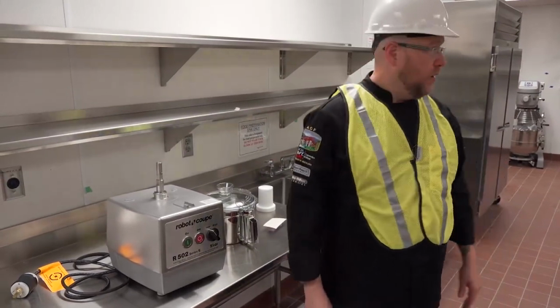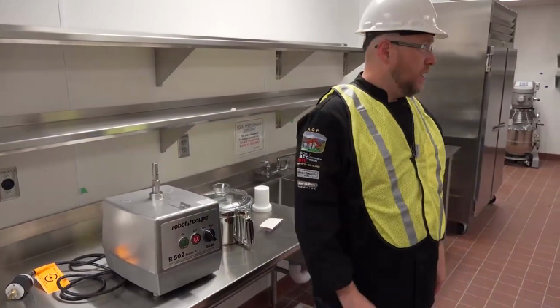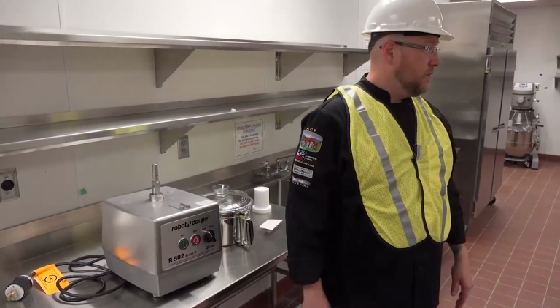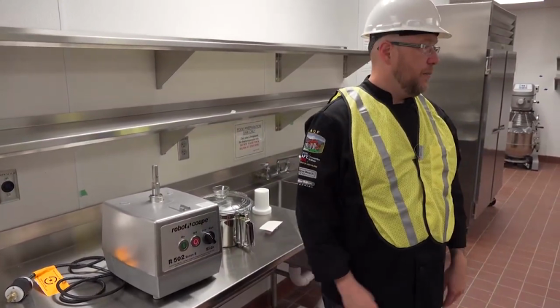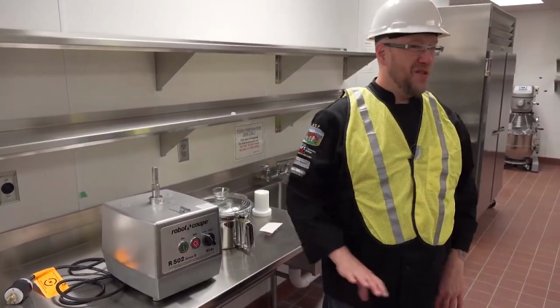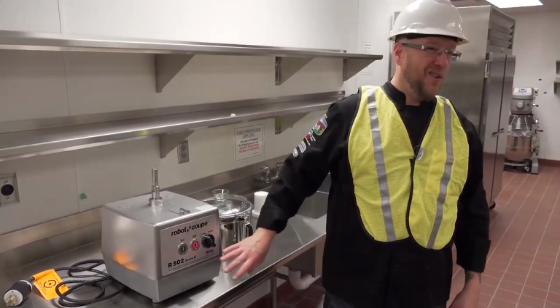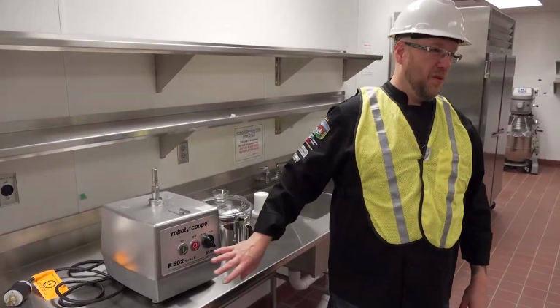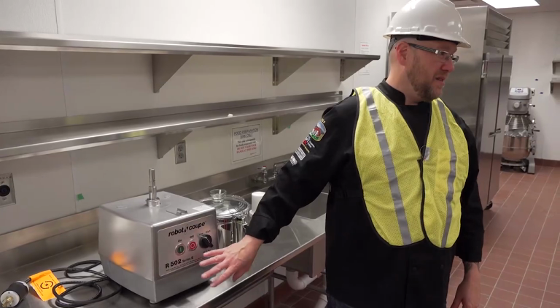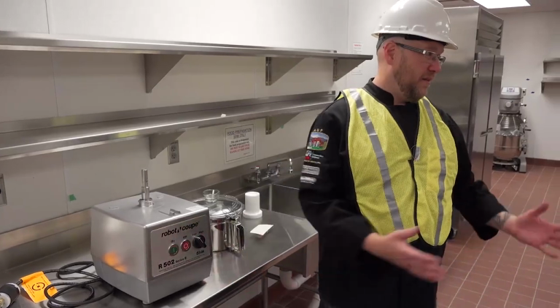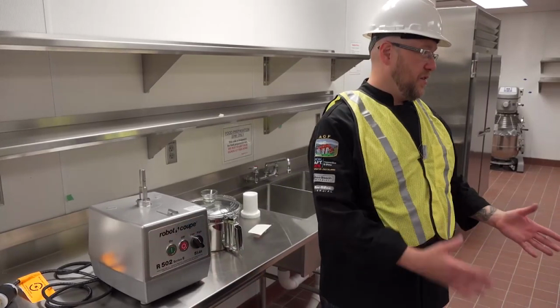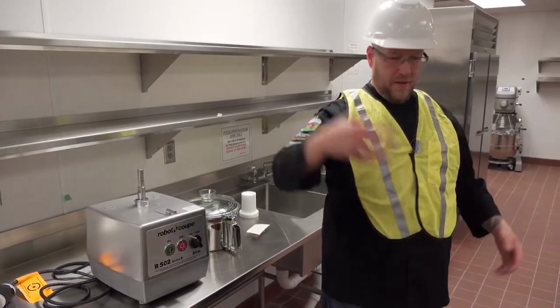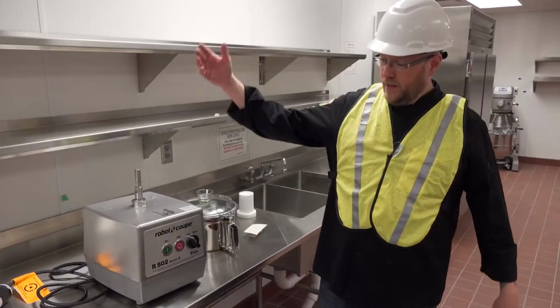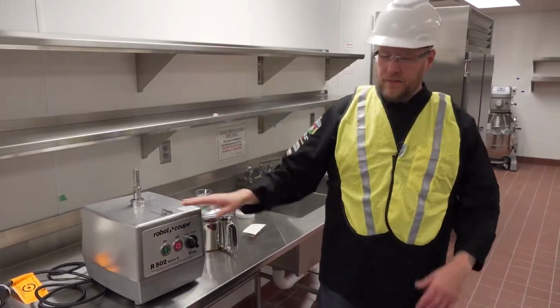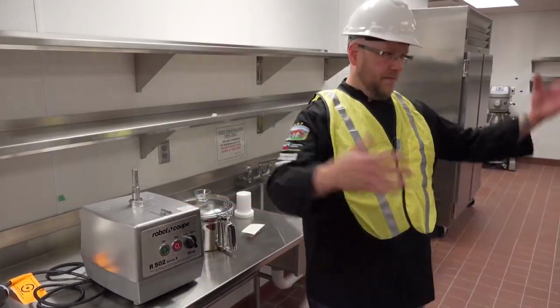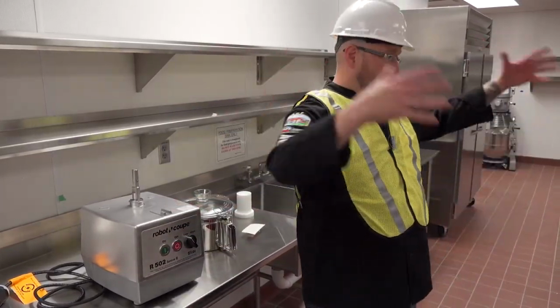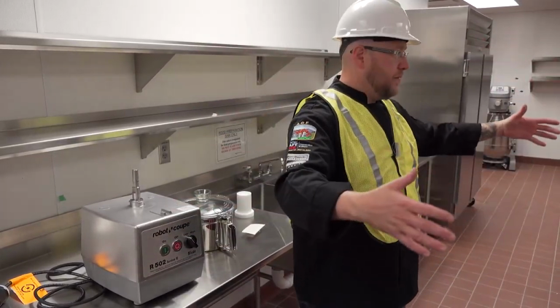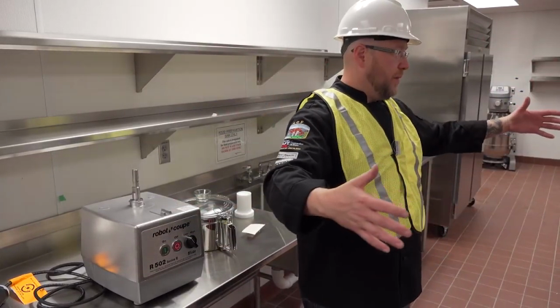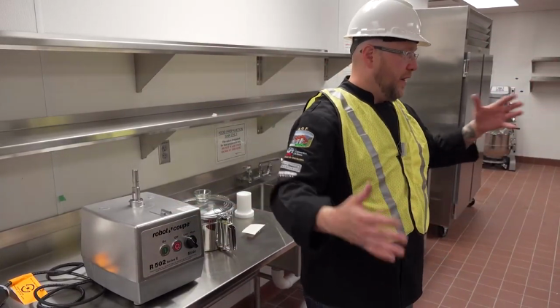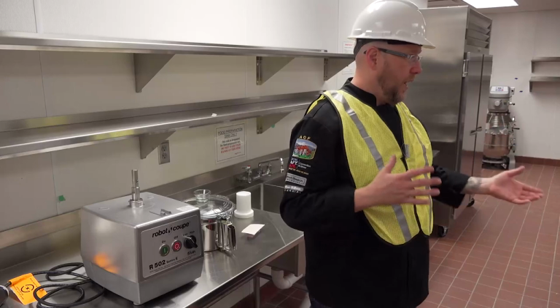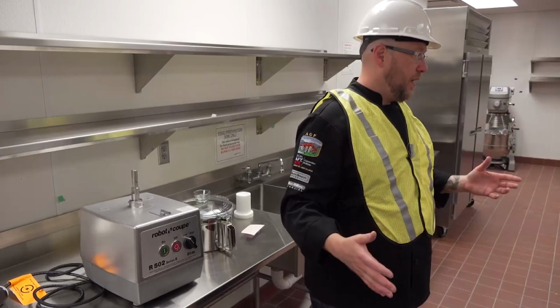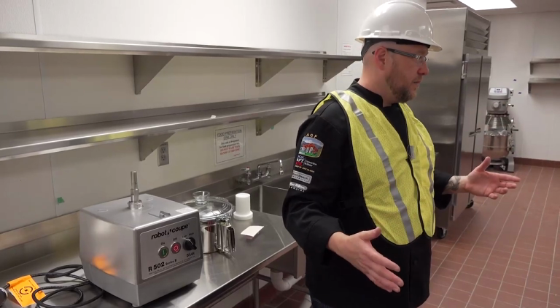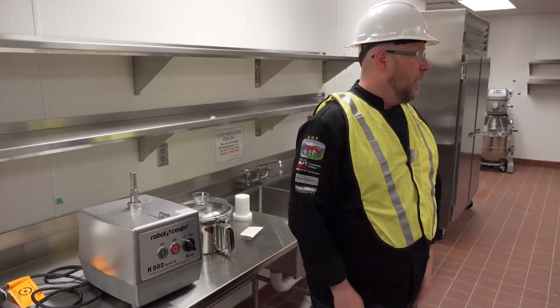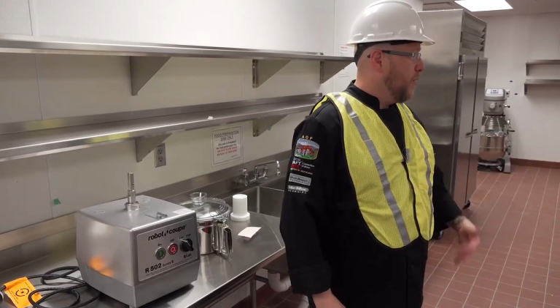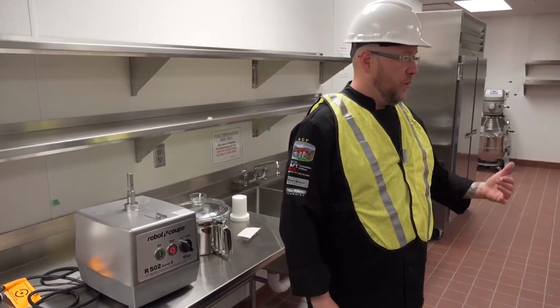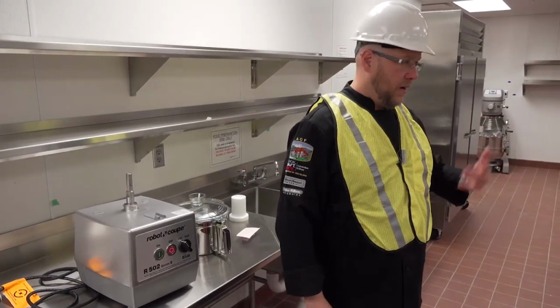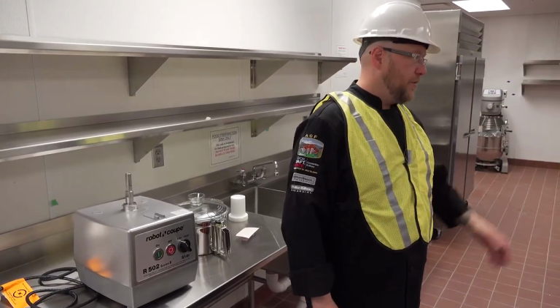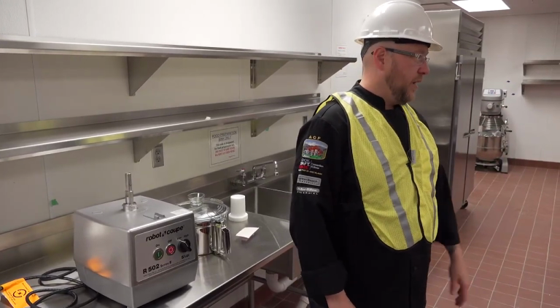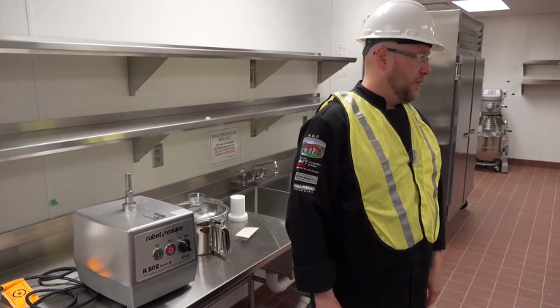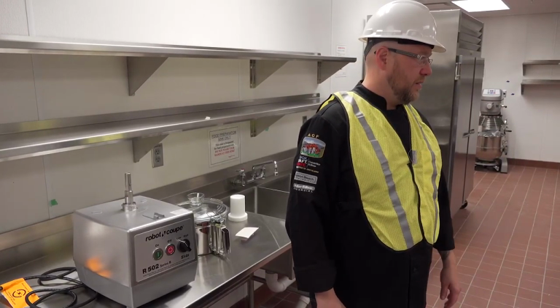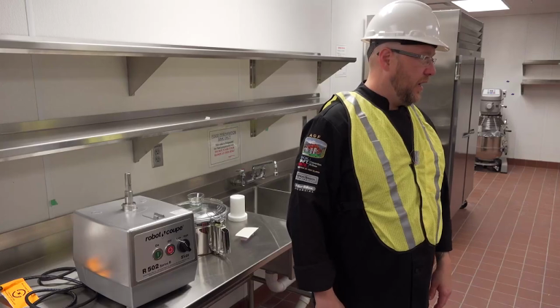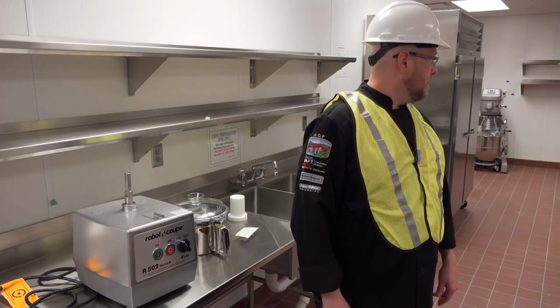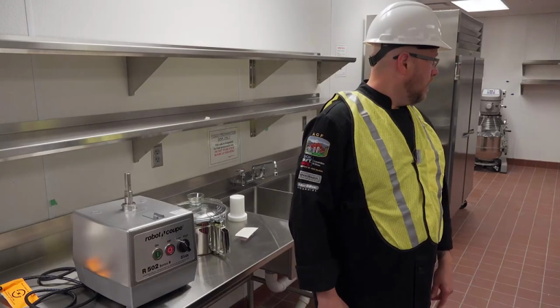That's RoboCoup in a nutshell. Pretty much all RoboCoup pieces — everything from the R2 up to the giant vertical mixers — work on the same concept. If you ever get another one in, I'll come back for a true training session. Just make sure you guys aren't cutting your hands off.